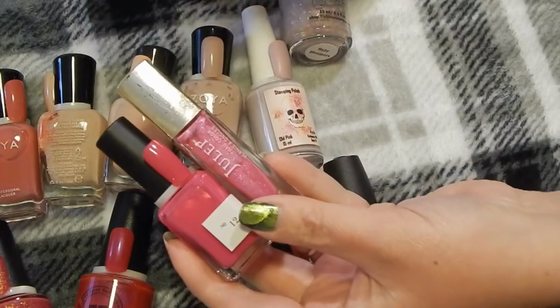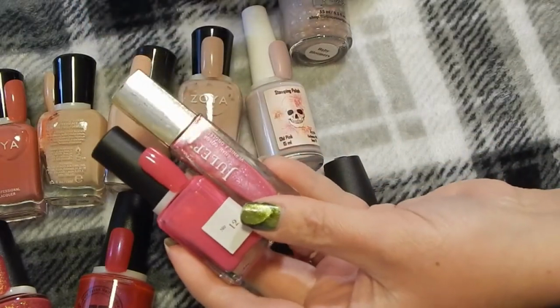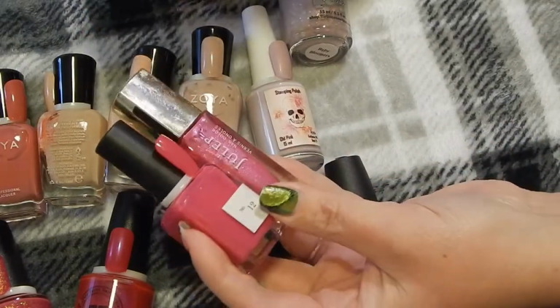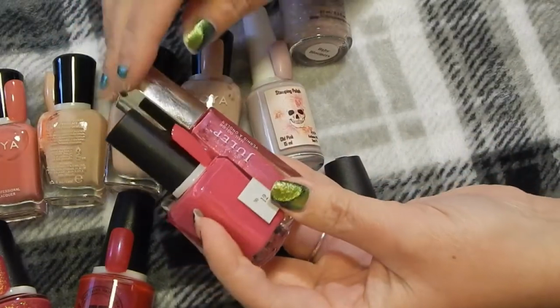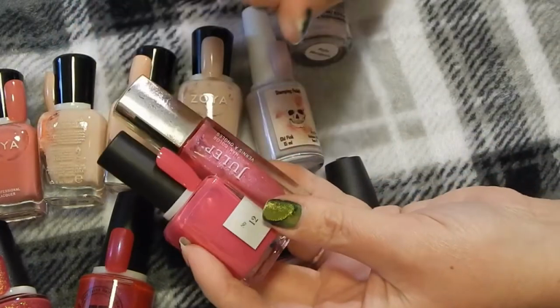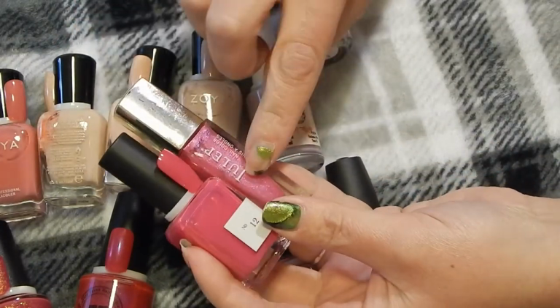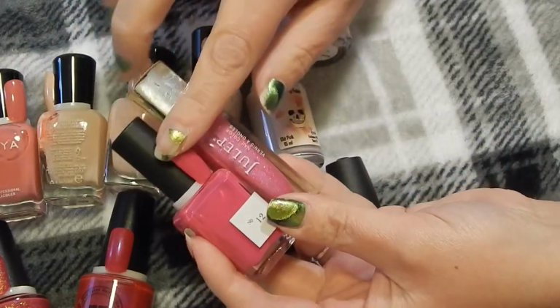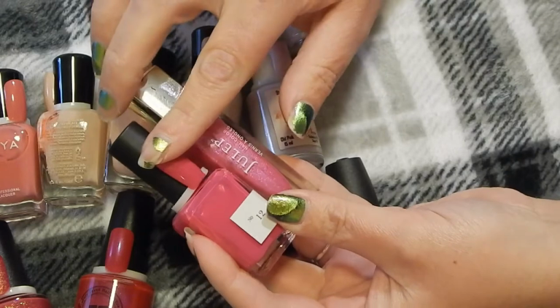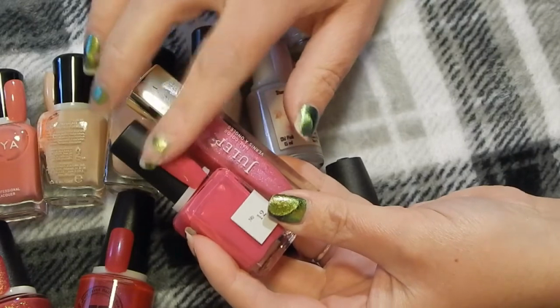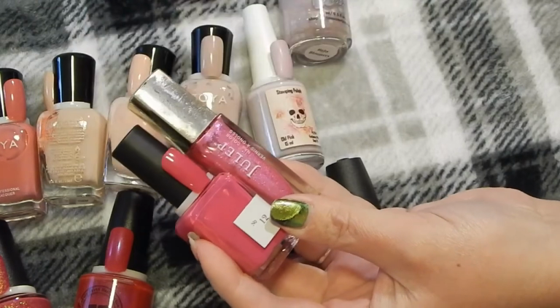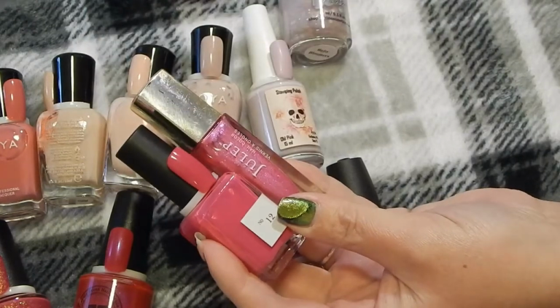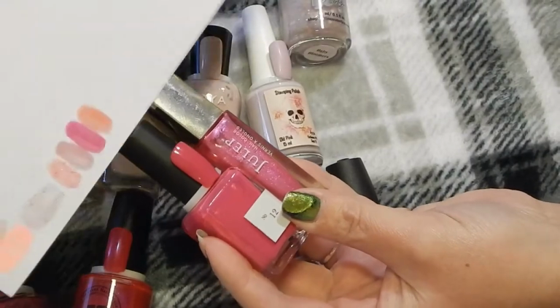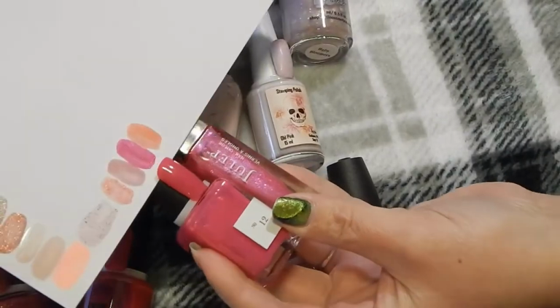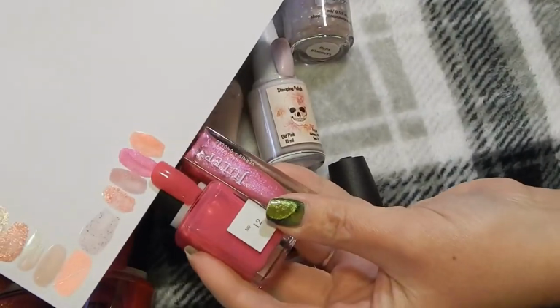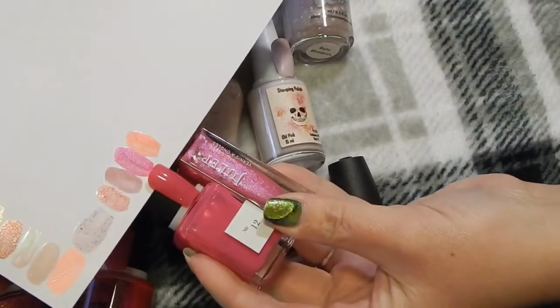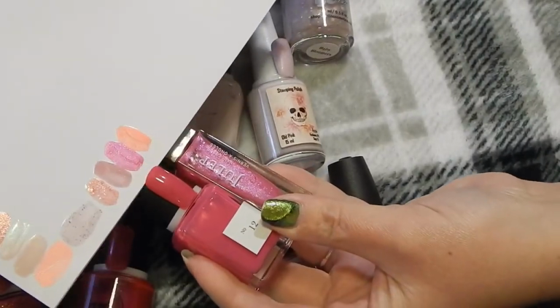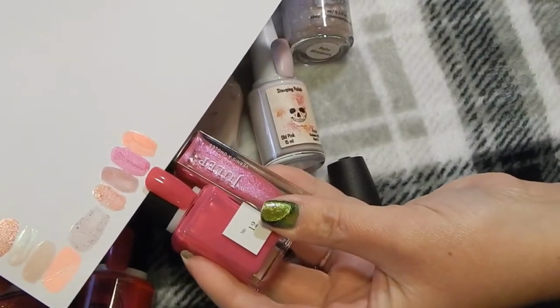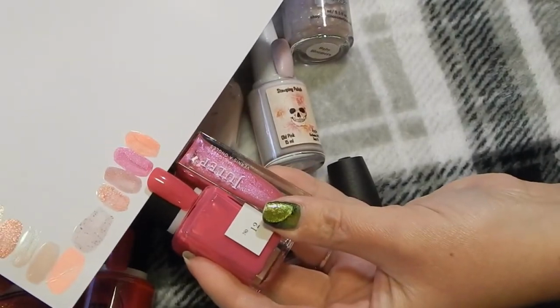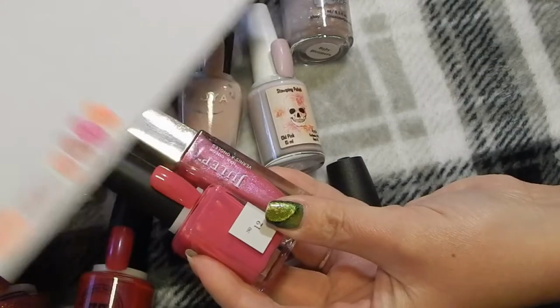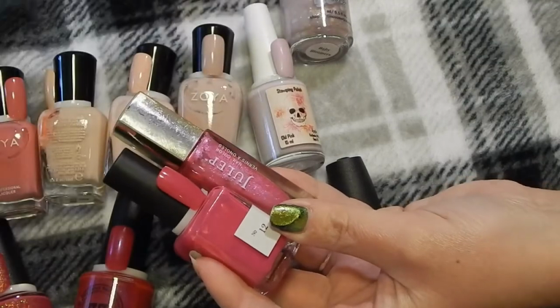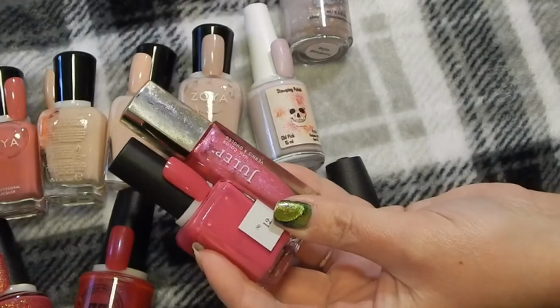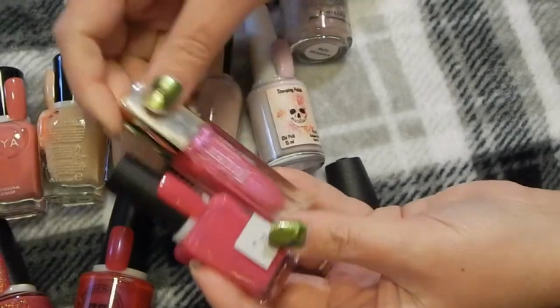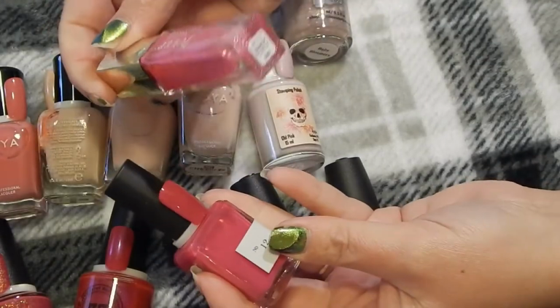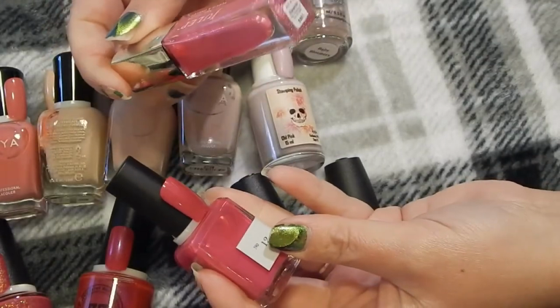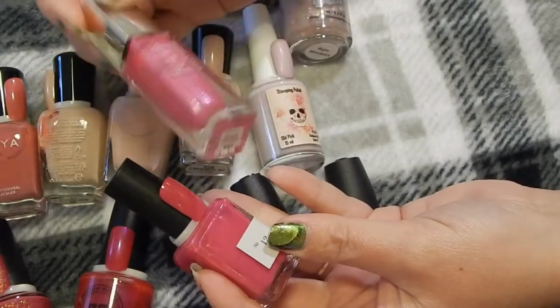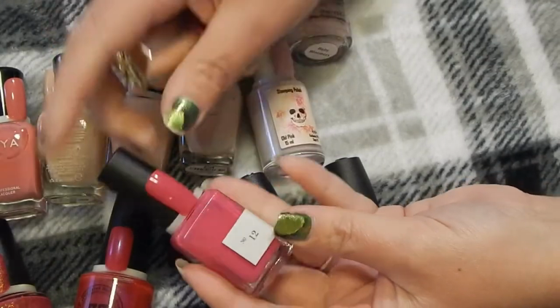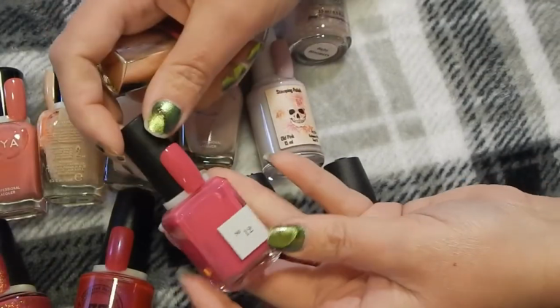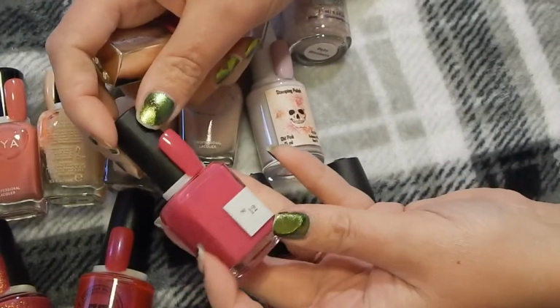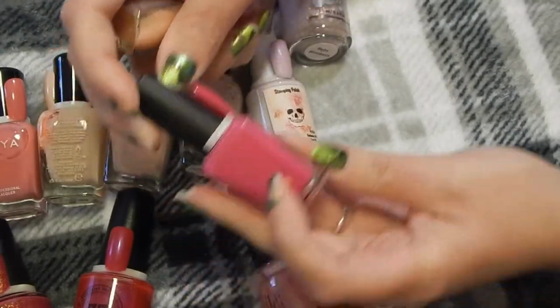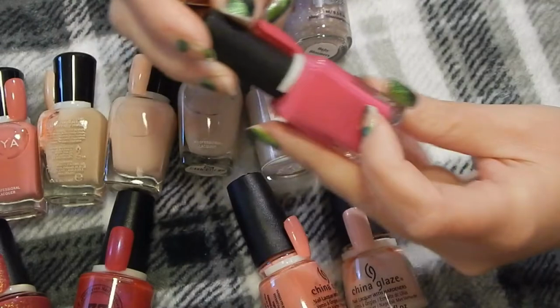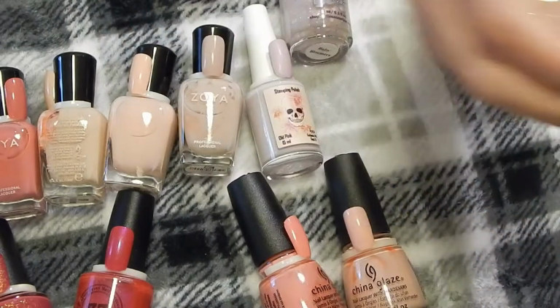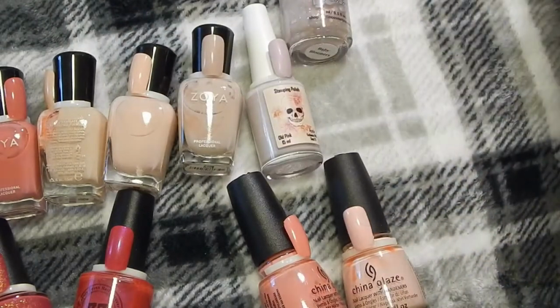These two are a similar color story, but this one's shimmer and this one's just a cream. The color story is pretty similar, so I'm actually going to declutter this Julep in Eleanor and keep this Sundays in Number 12.